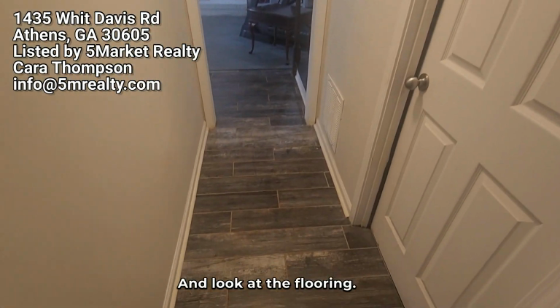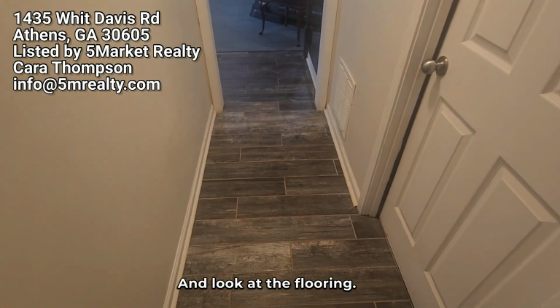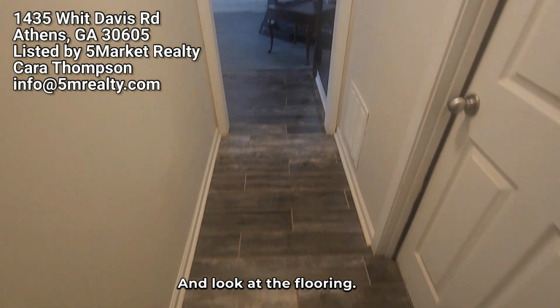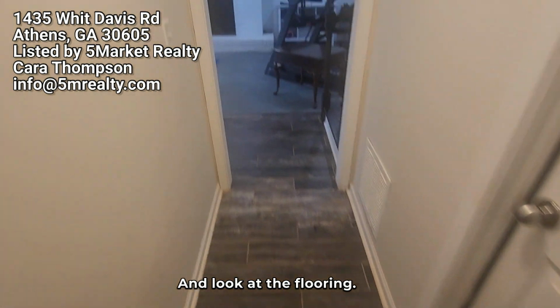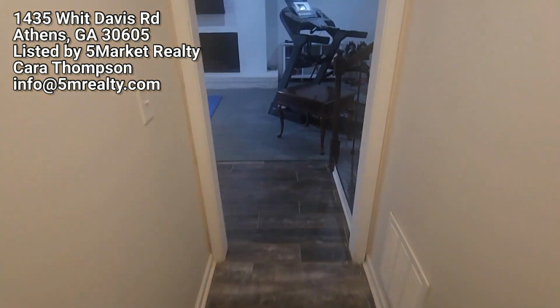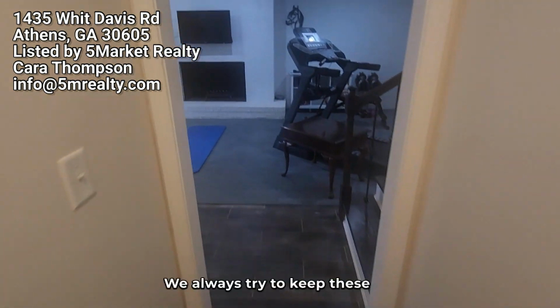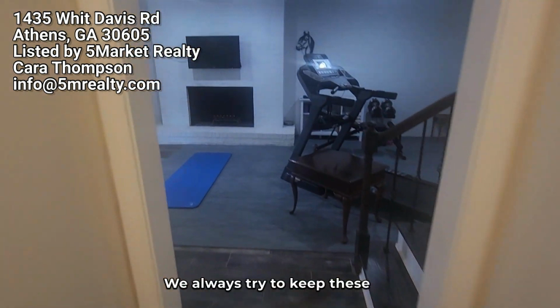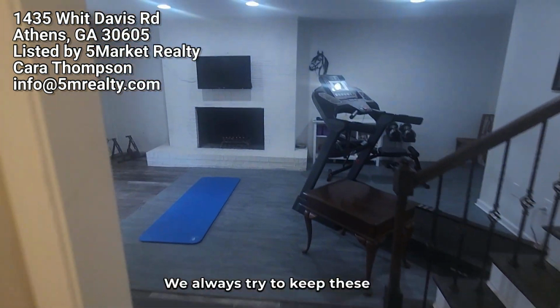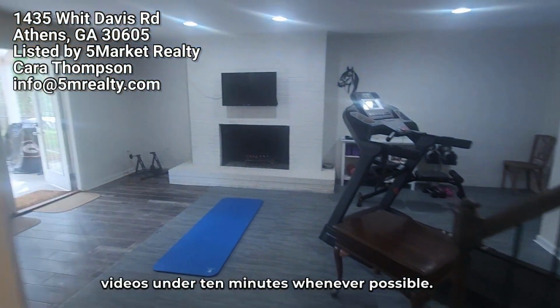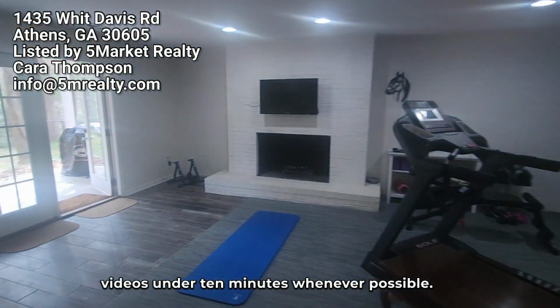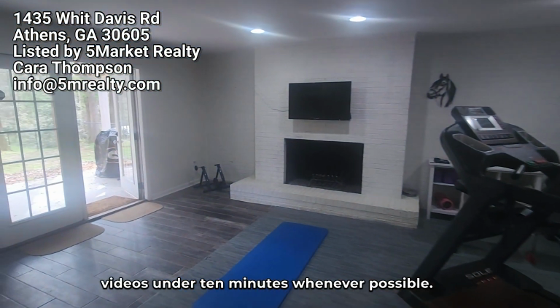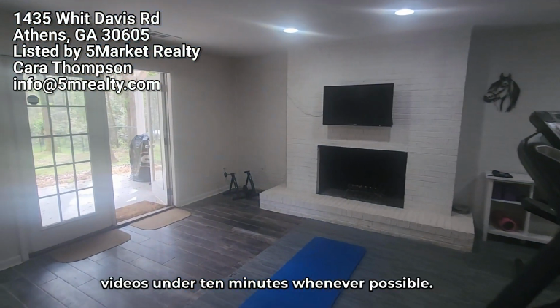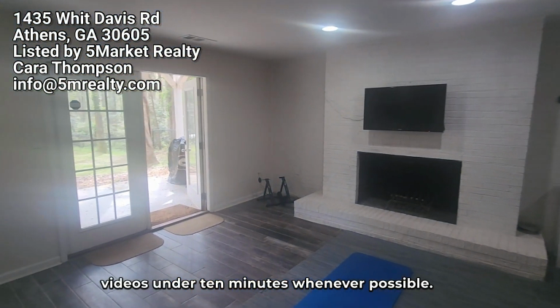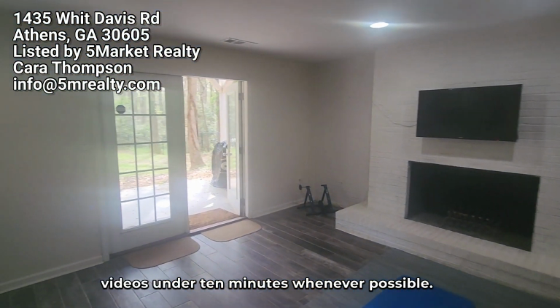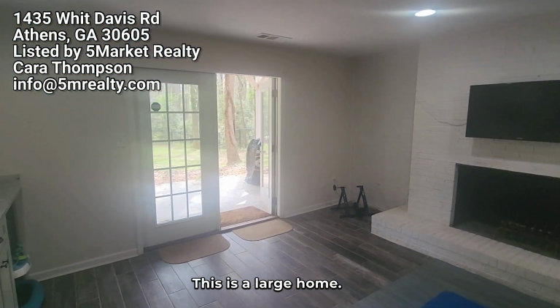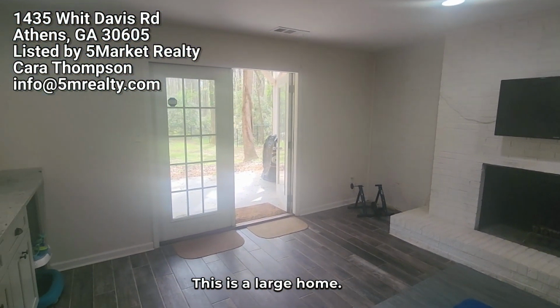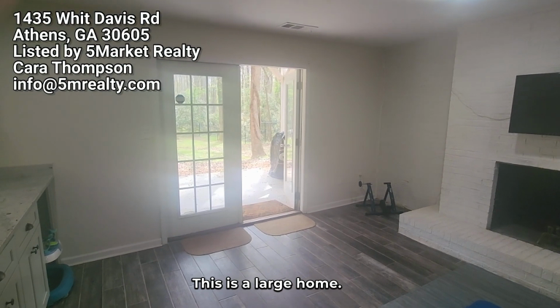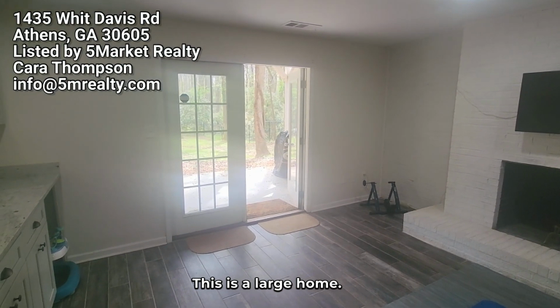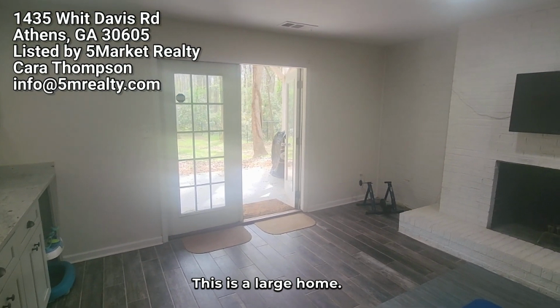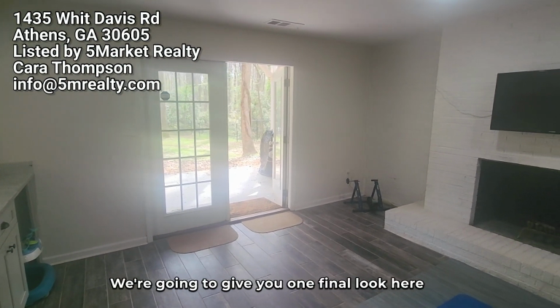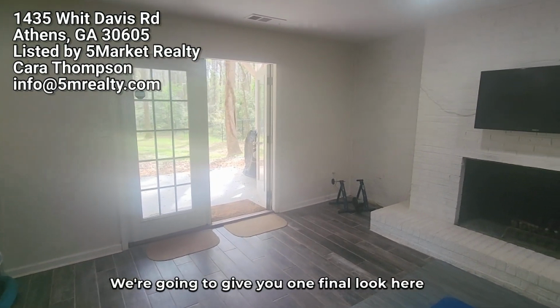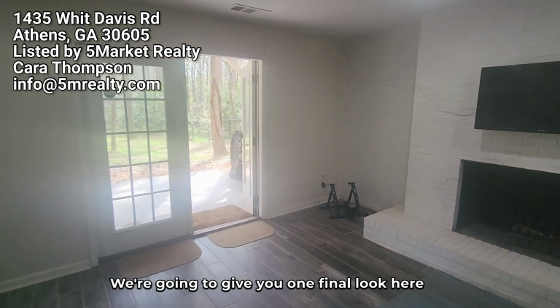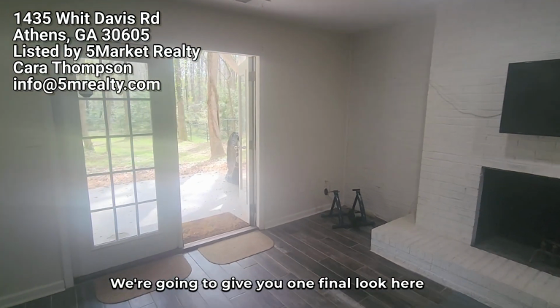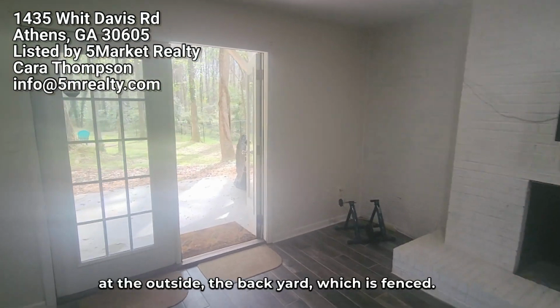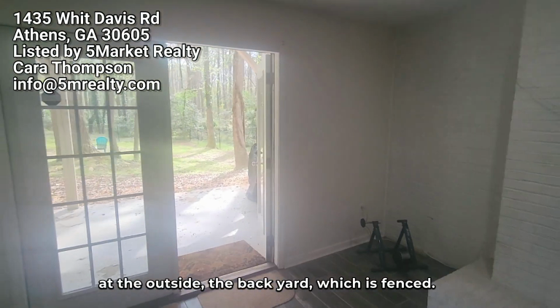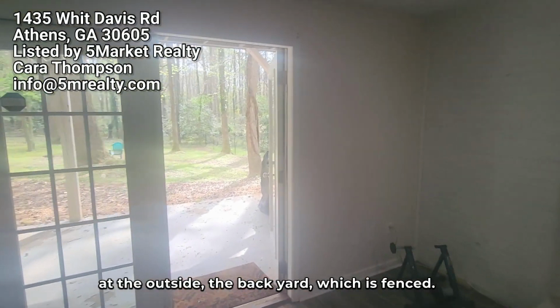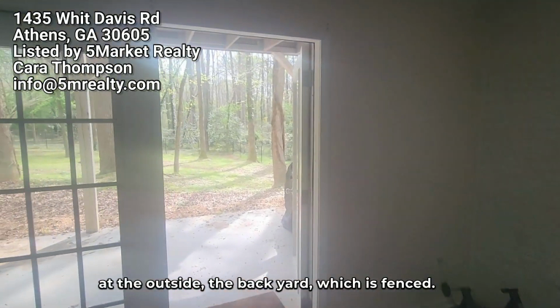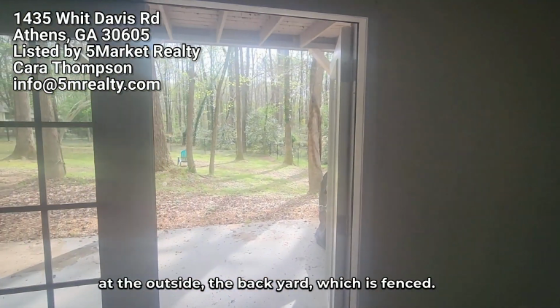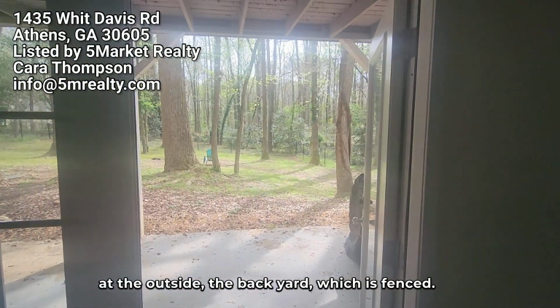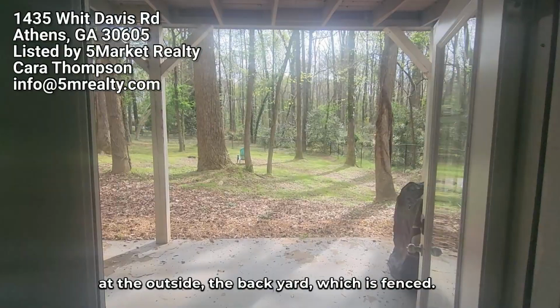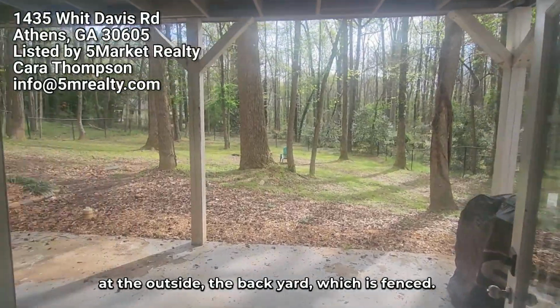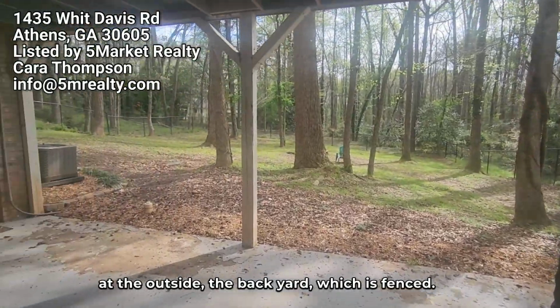Looking at the flooring — we always try to keep these videos under 10 minutes whenever possible. This is a large home. We're going to give you one final look here at the outside — the back yard, which is fenced.